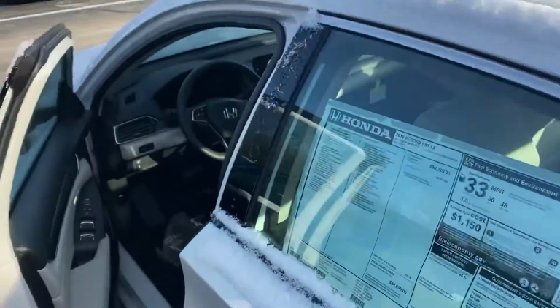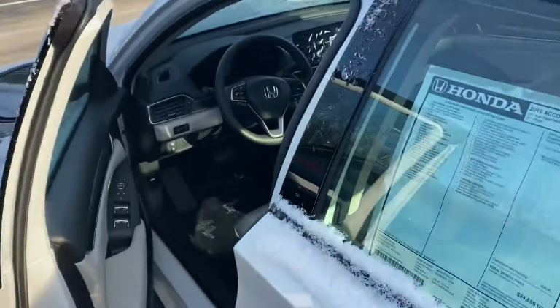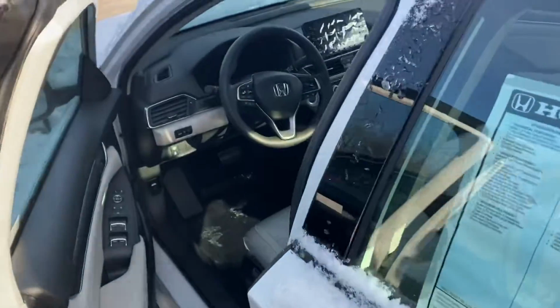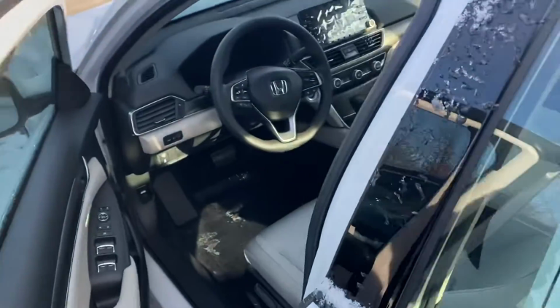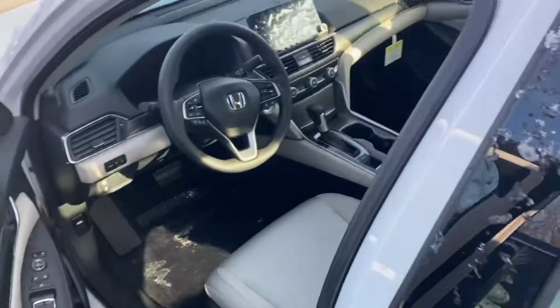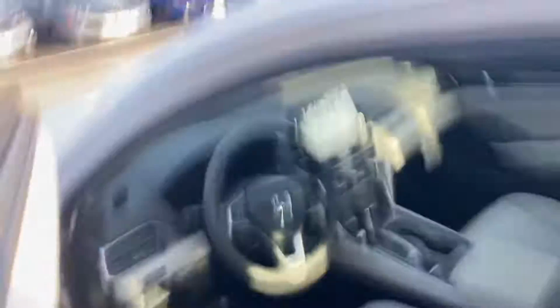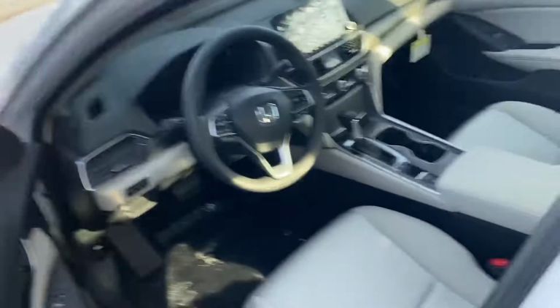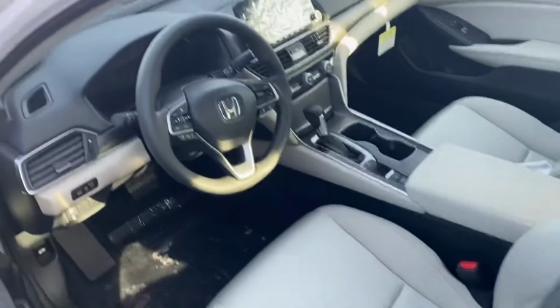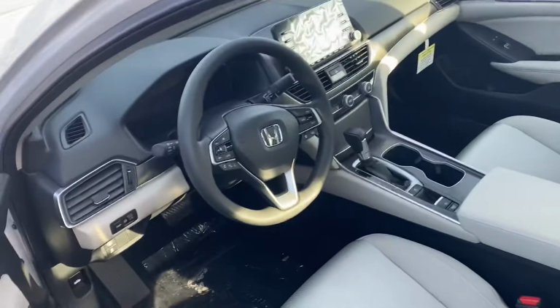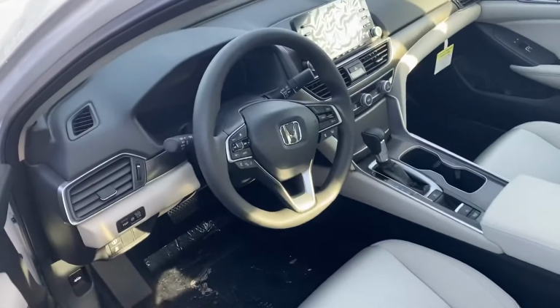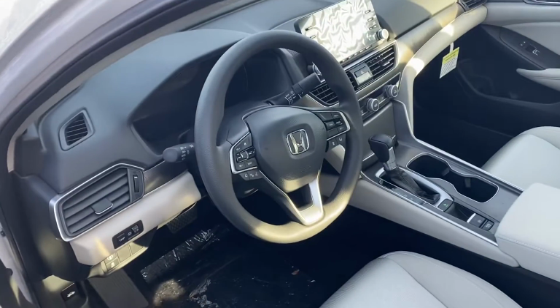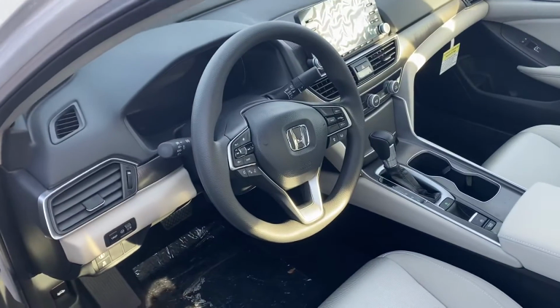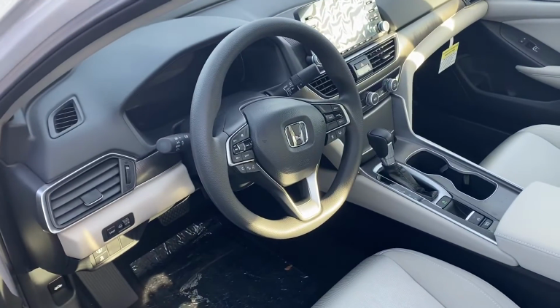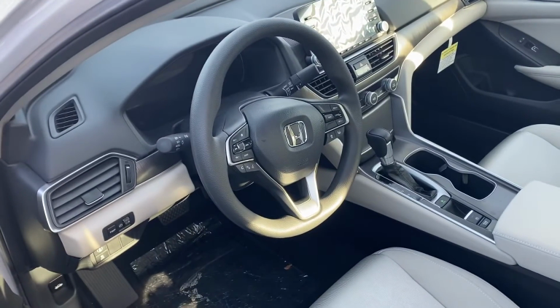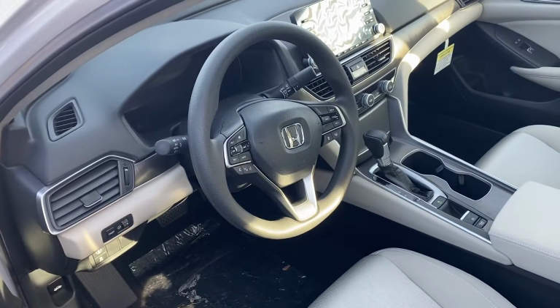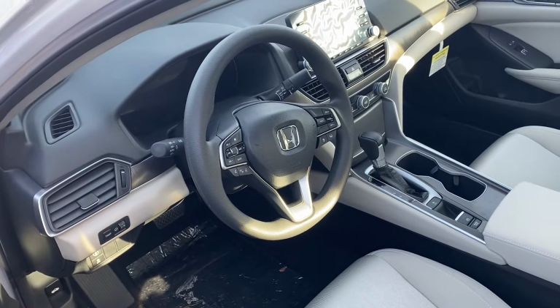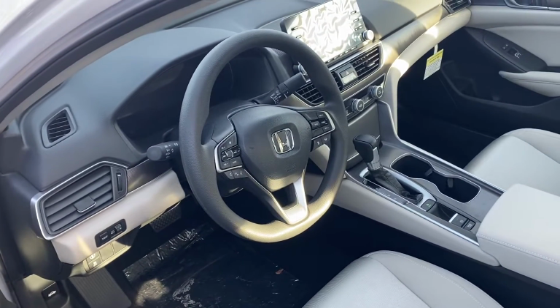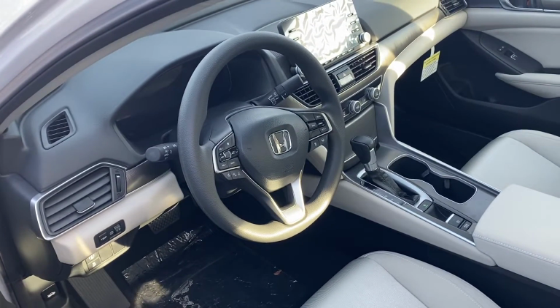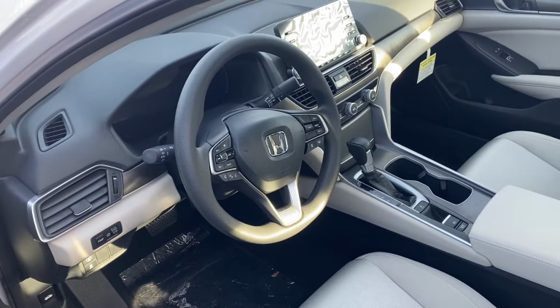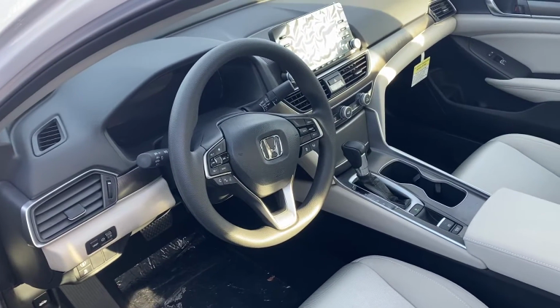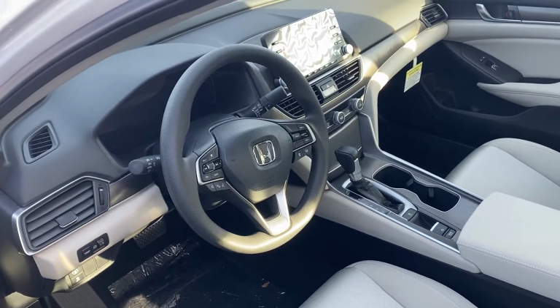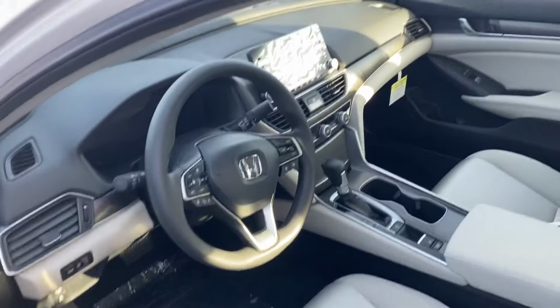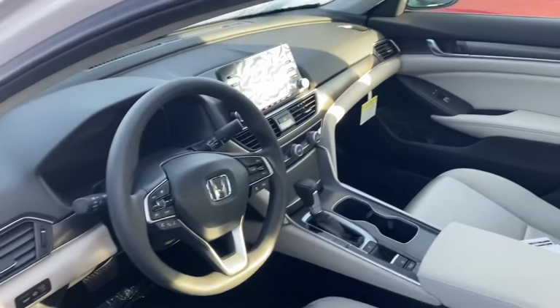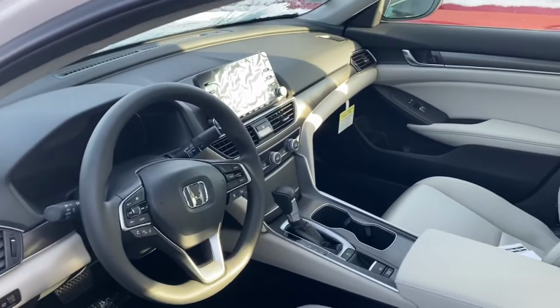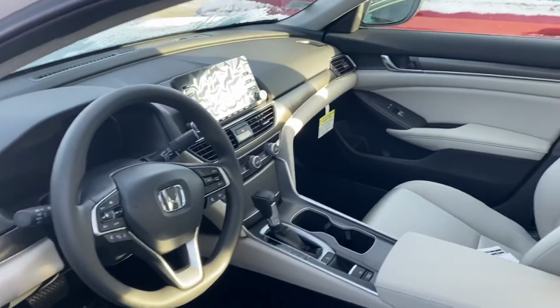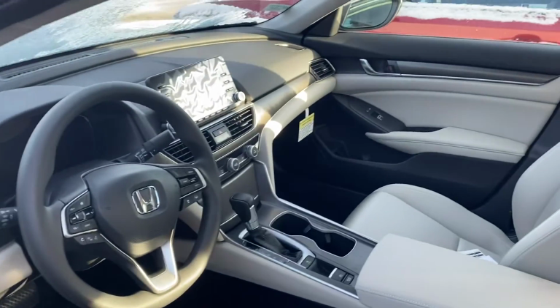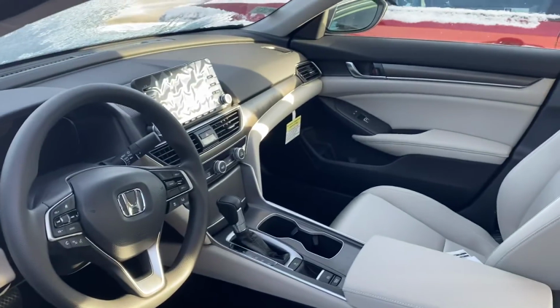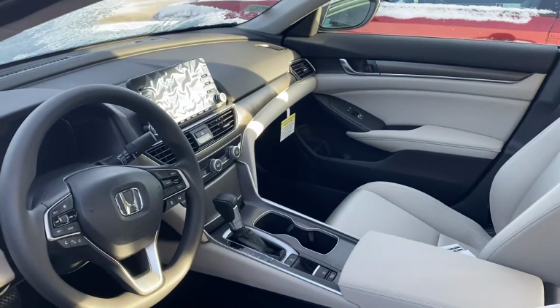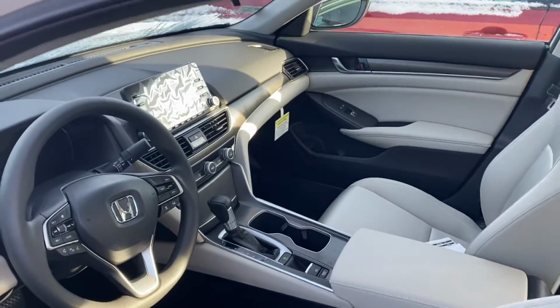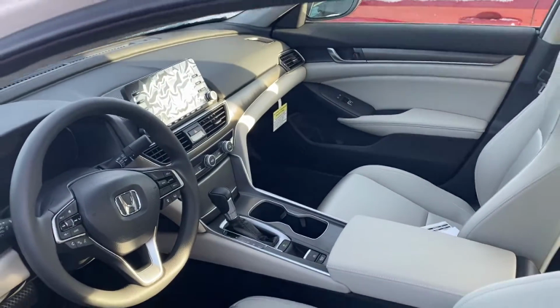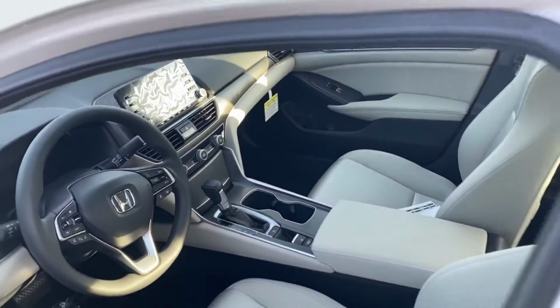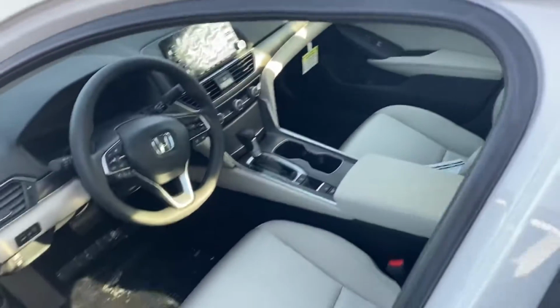I'll bring you over to the front seat here. You can make, take, and receive phone calls right here from your steering wheel. You also have your backup camera and audio controls.